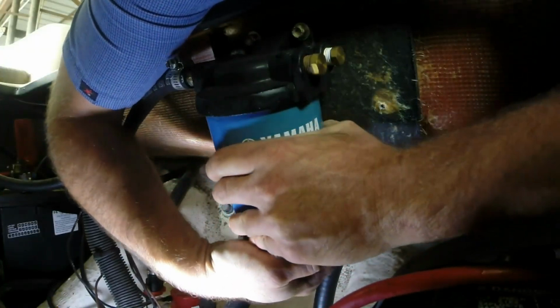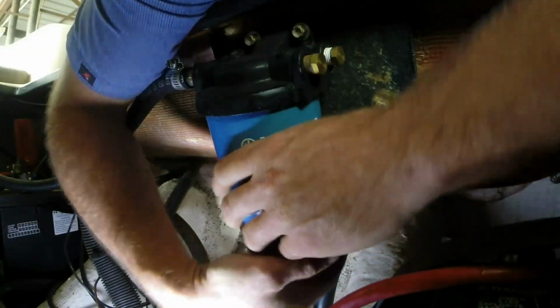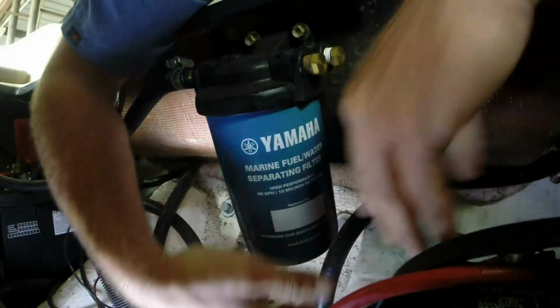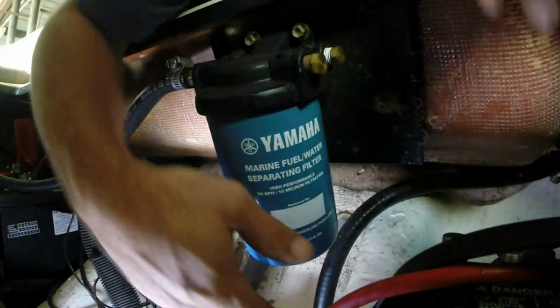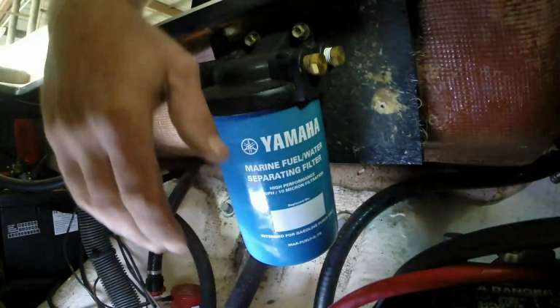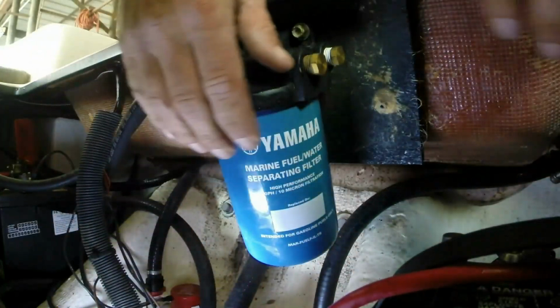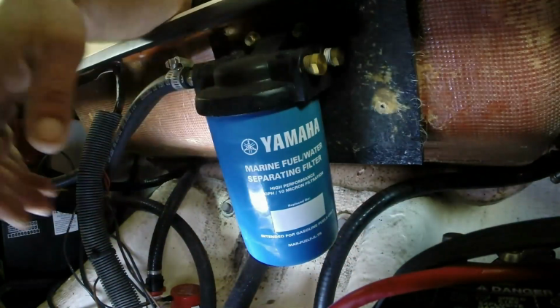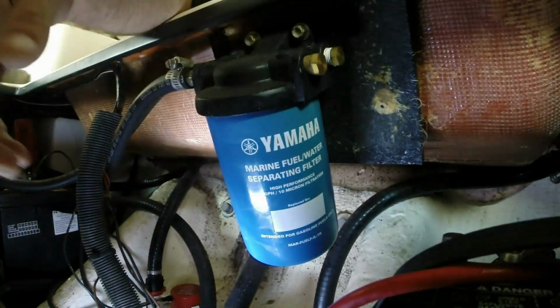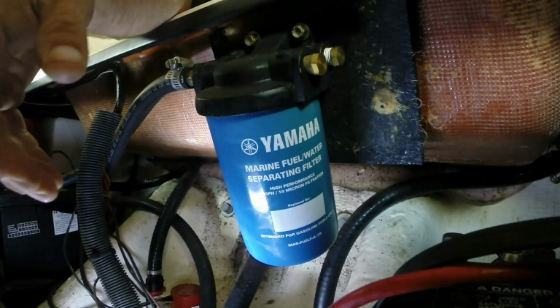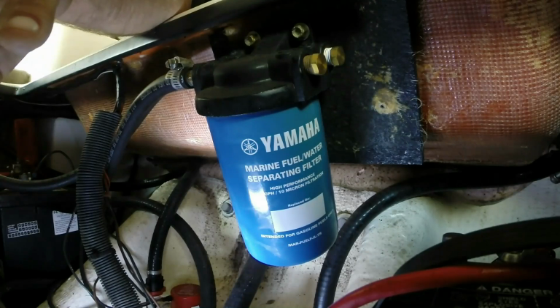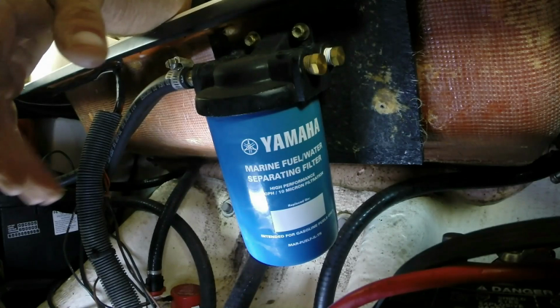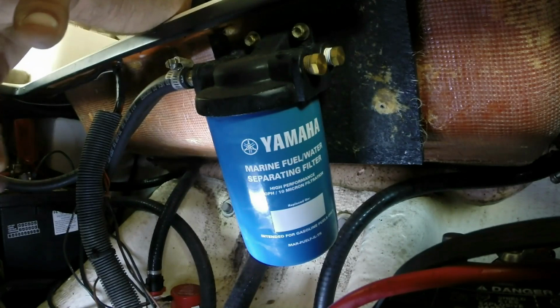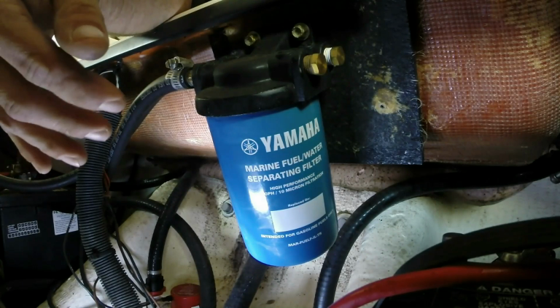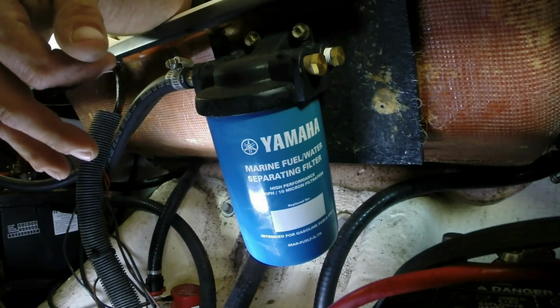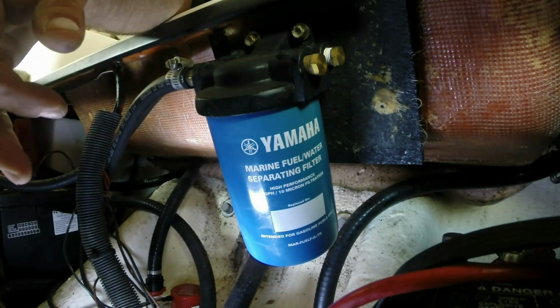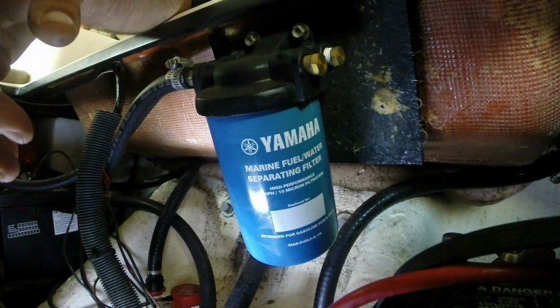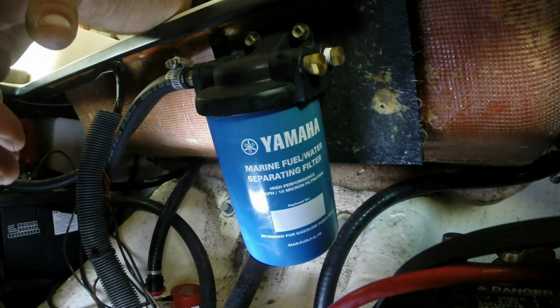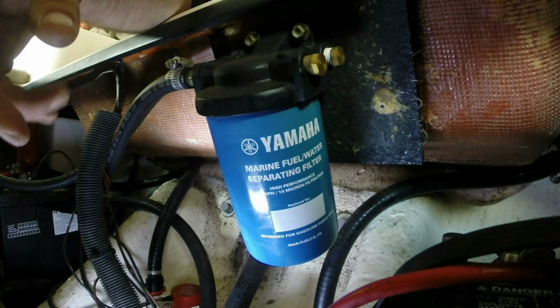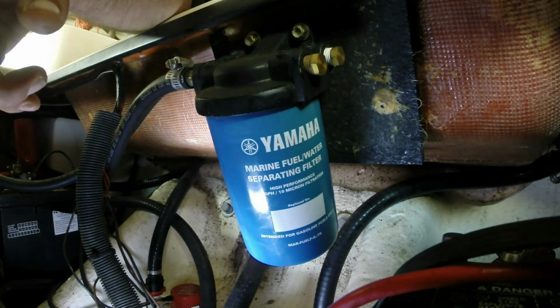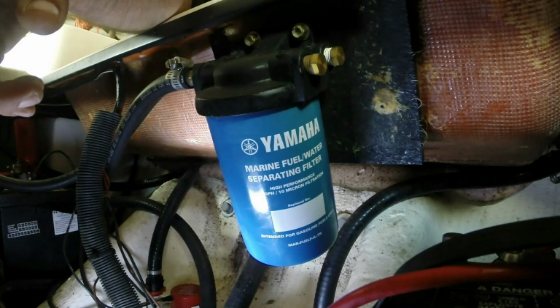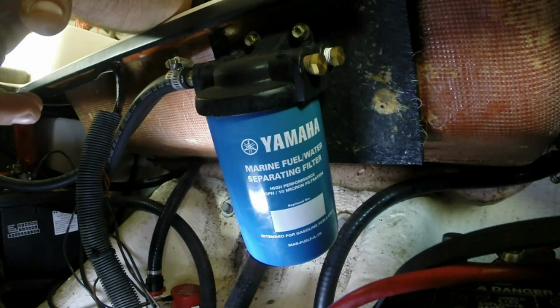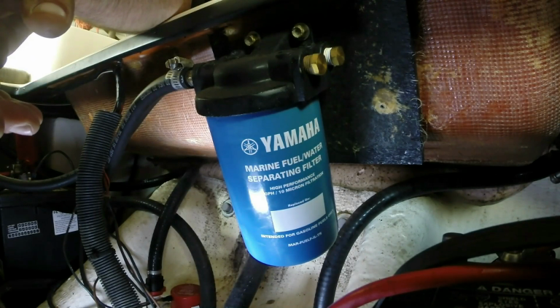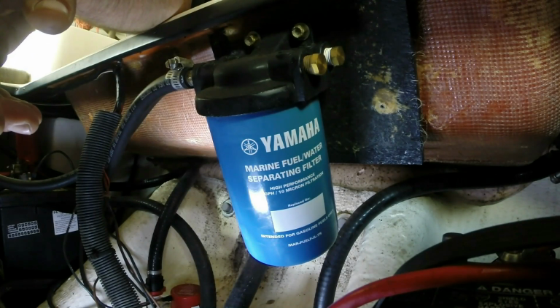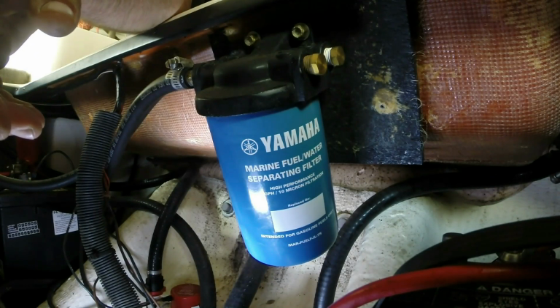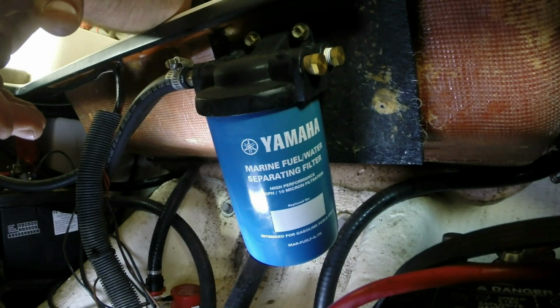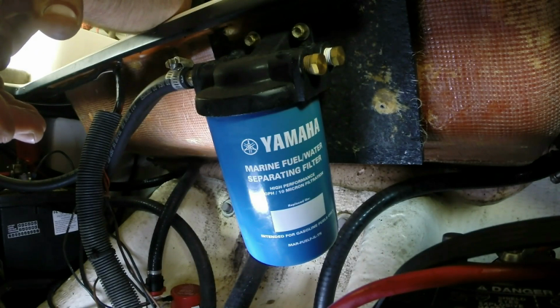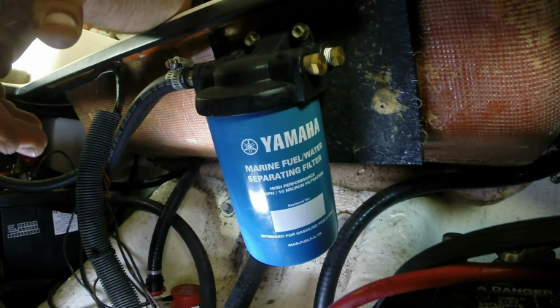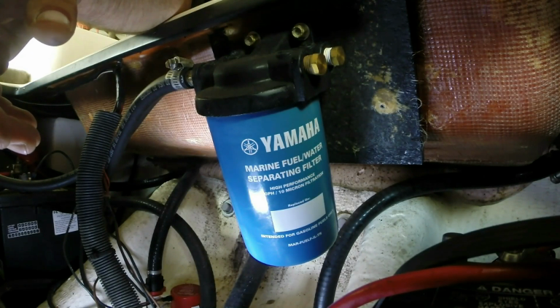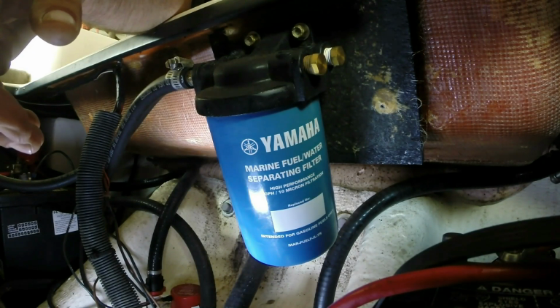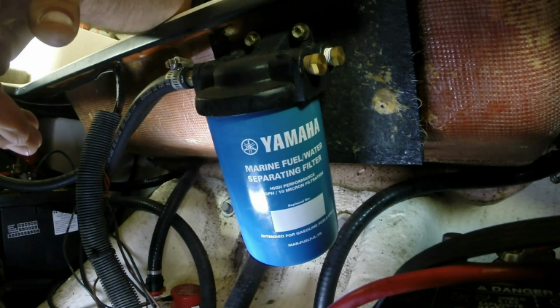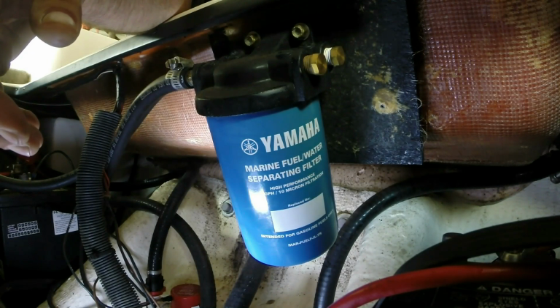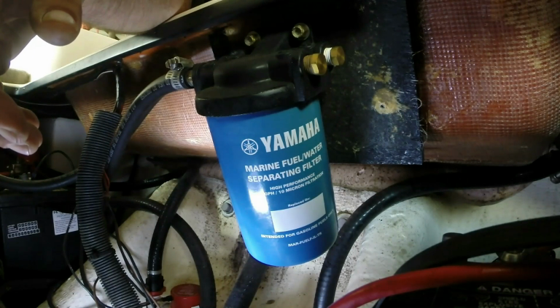There we go, nice and tight. We'll go ahead and prime the primer bulb, make sure there are no leaks. And that basically concludes changing the fuel water separator.